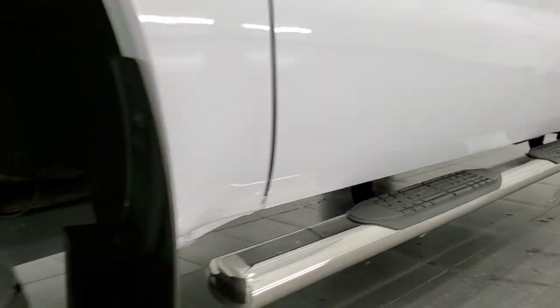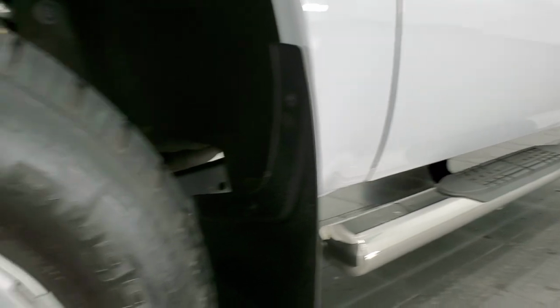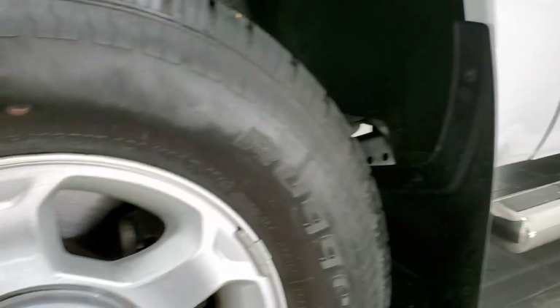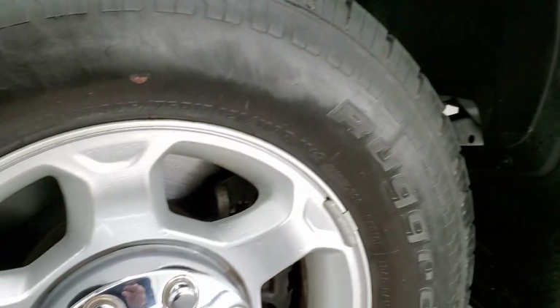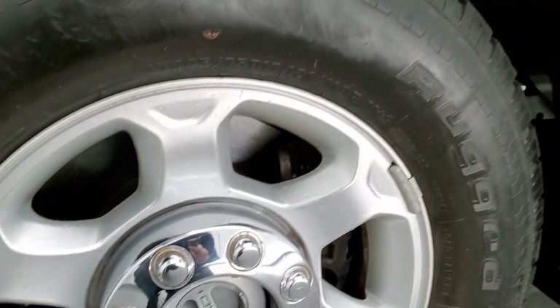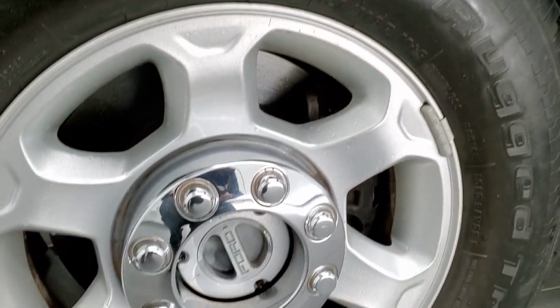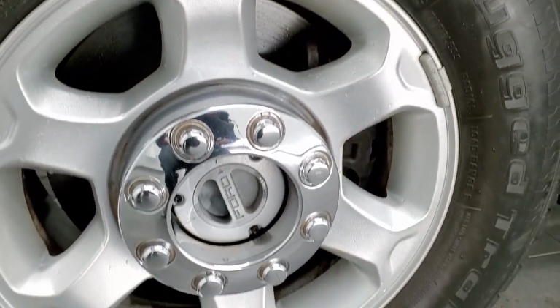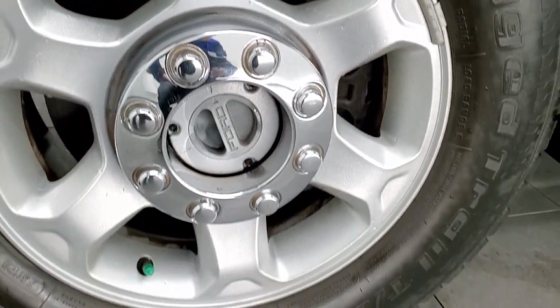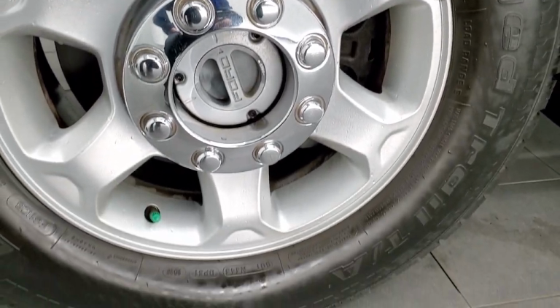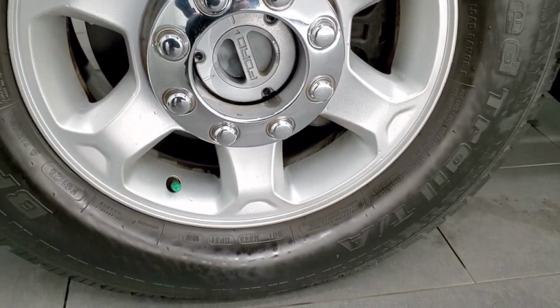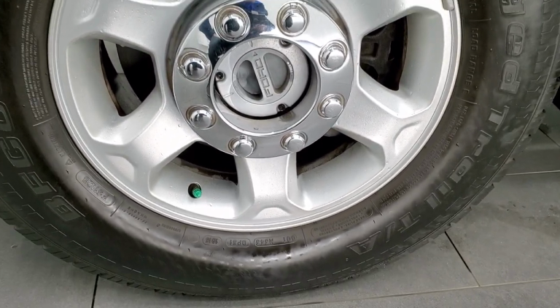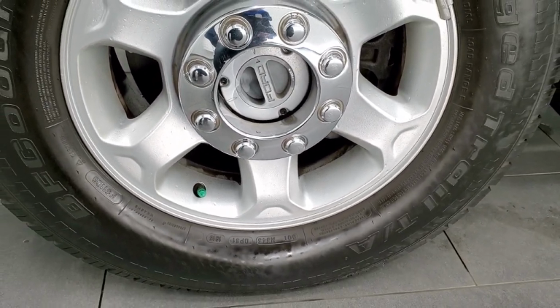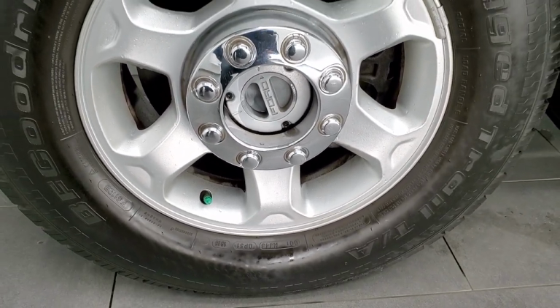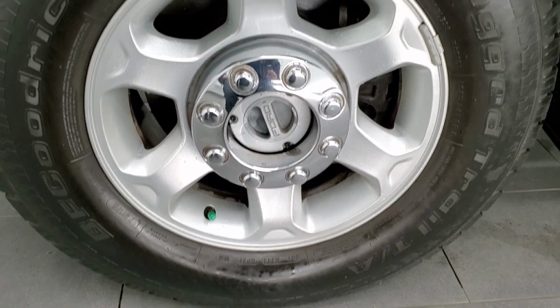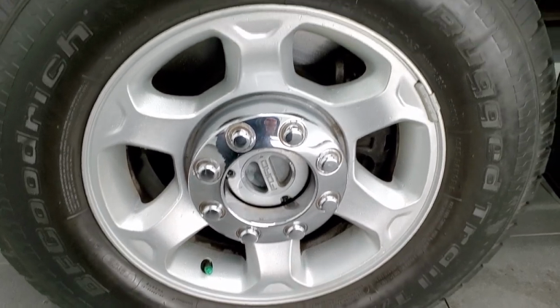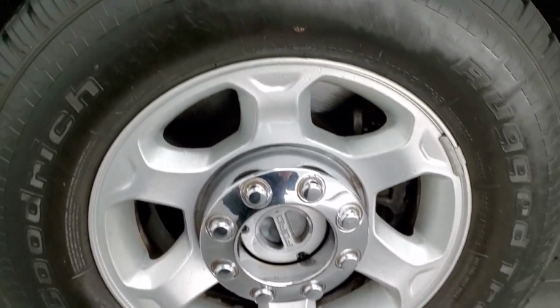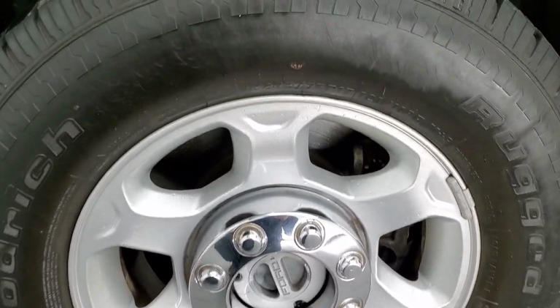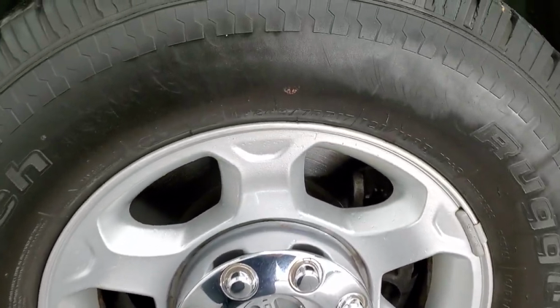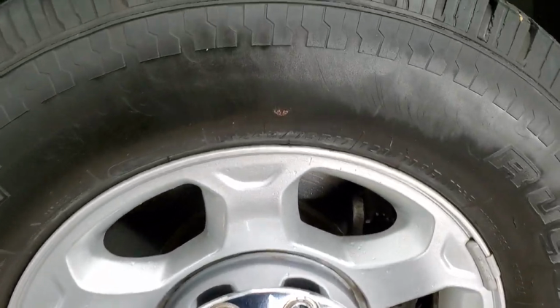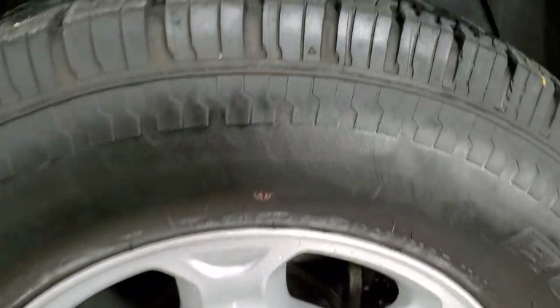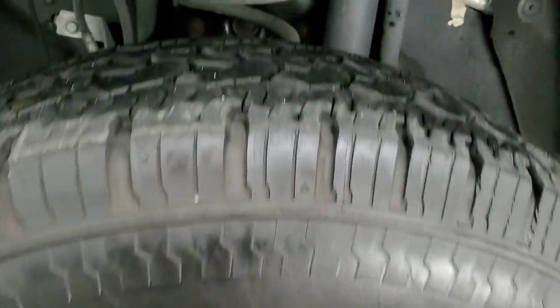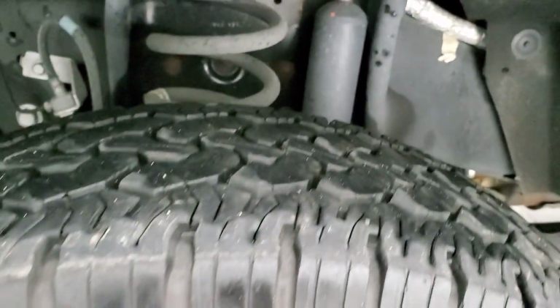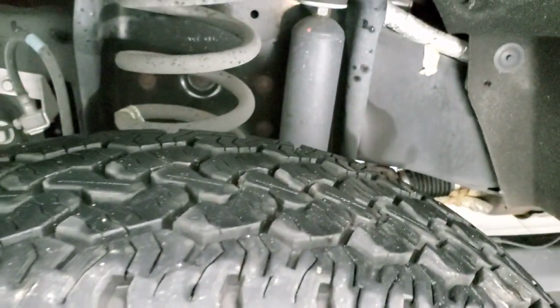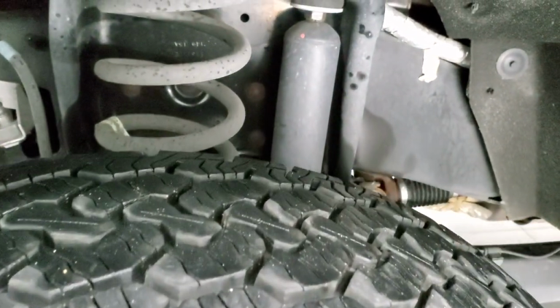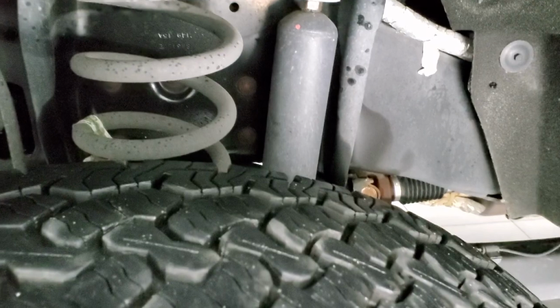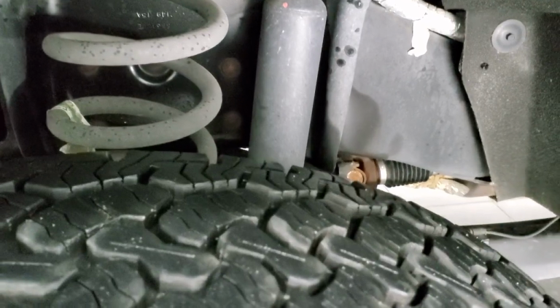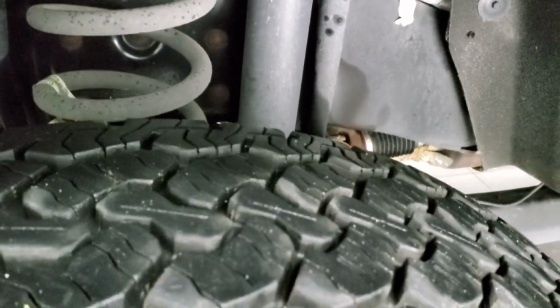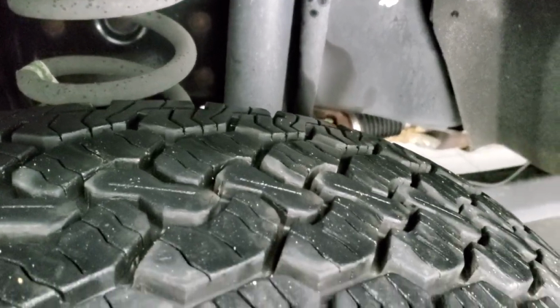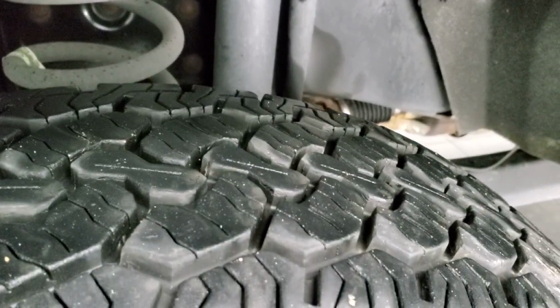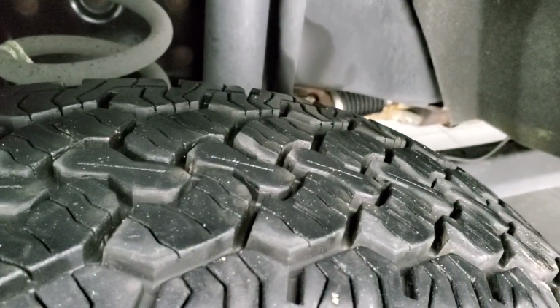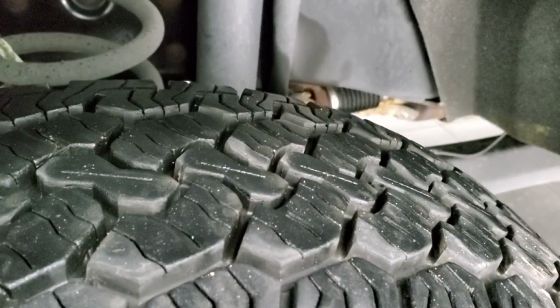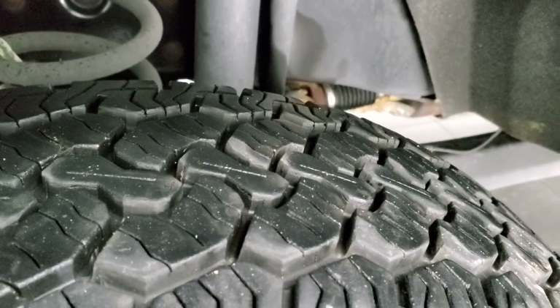This one comes with the painted alloy rims and they're in excellent condition. It has newer BF Goodrich Rugged Trail TA tires. These are LT245/75R17s. I'd say they have probably about 80 to 90% of the tread left on them.